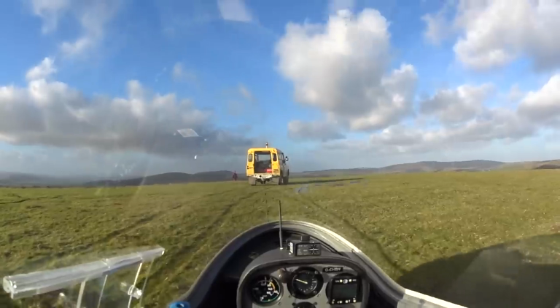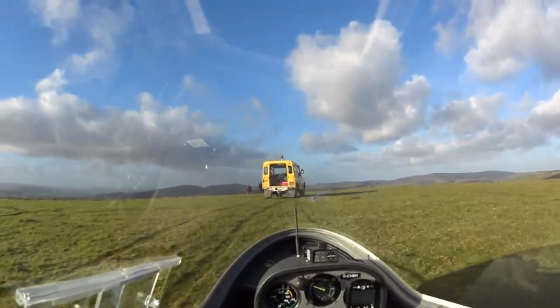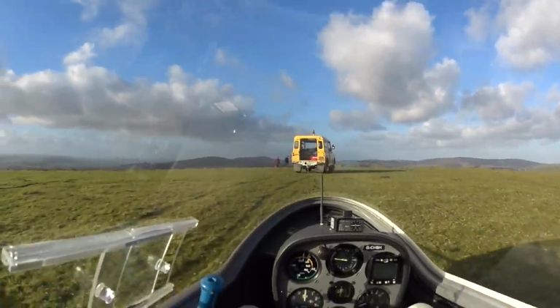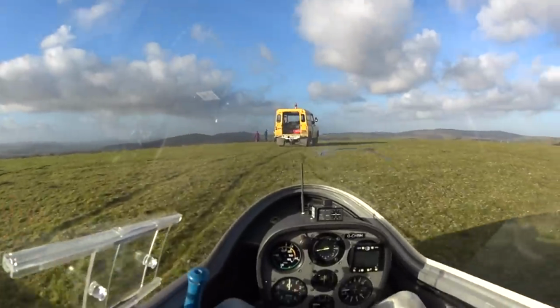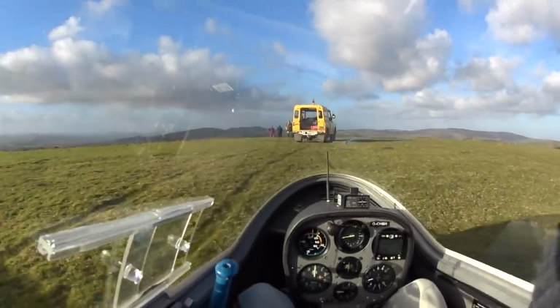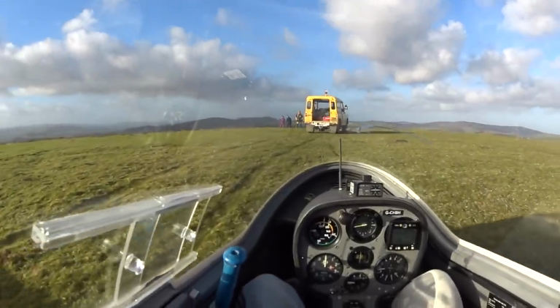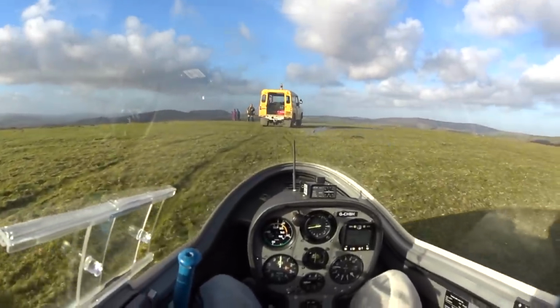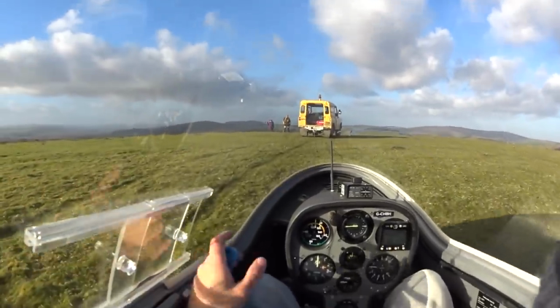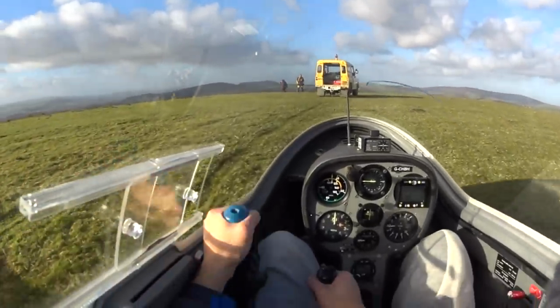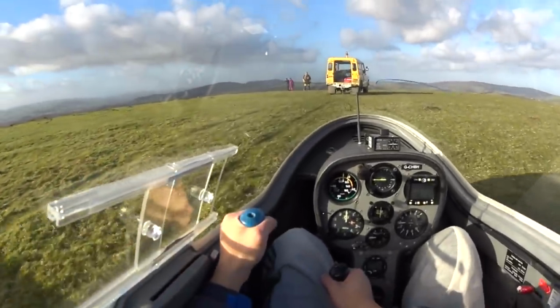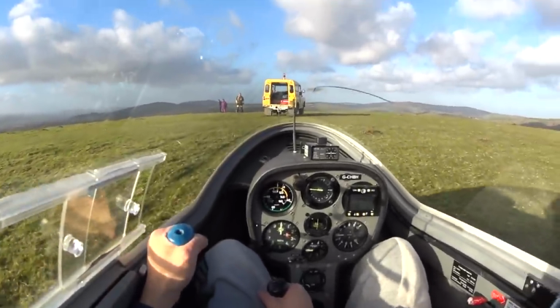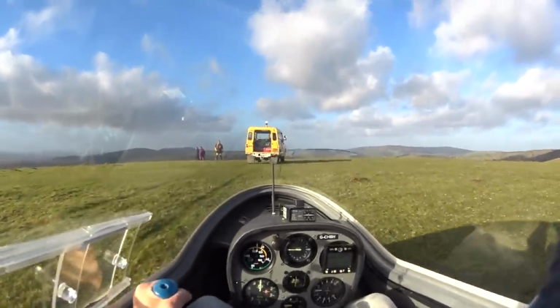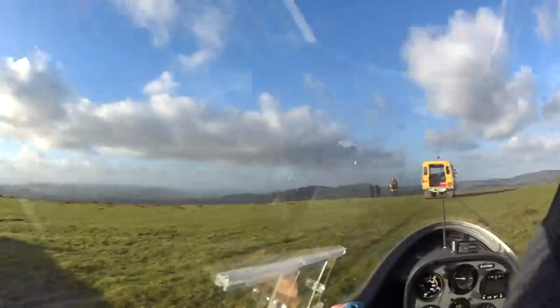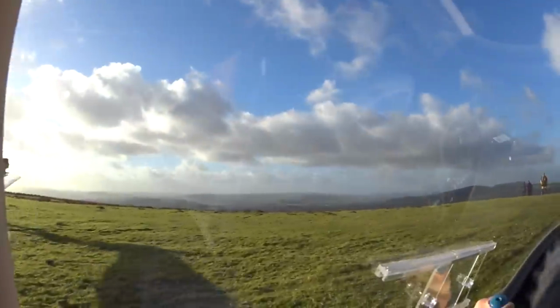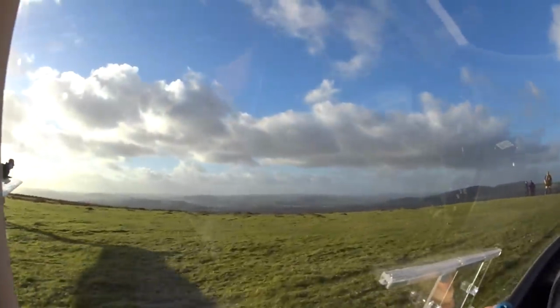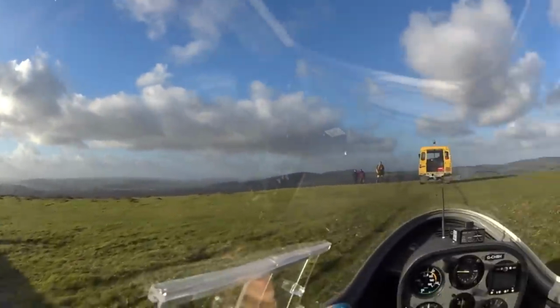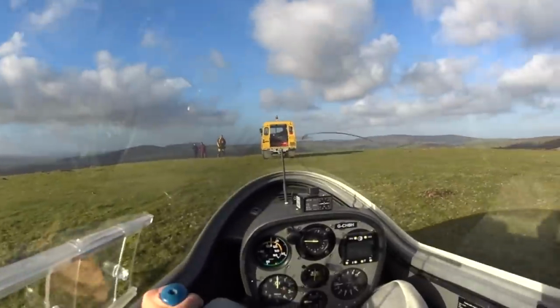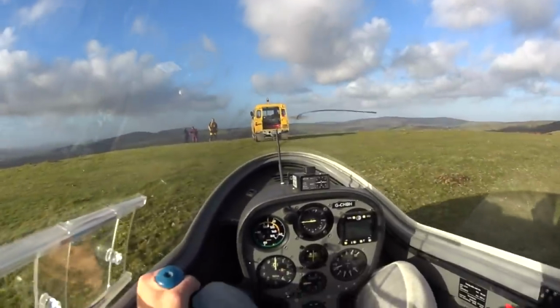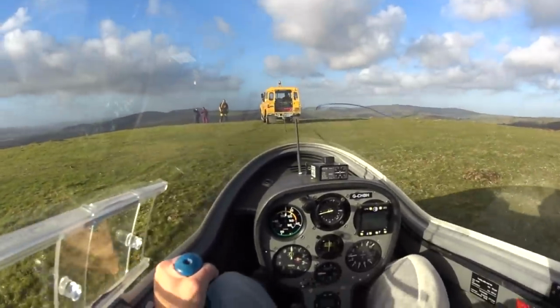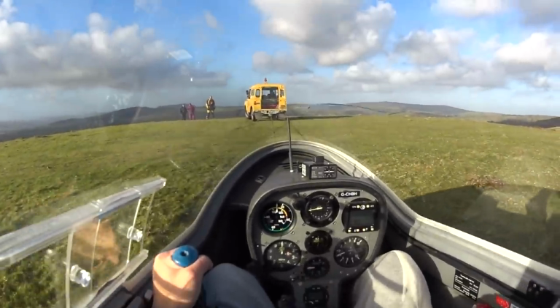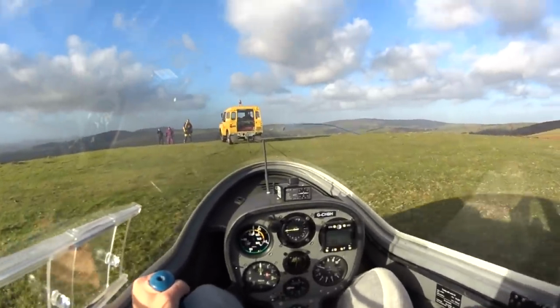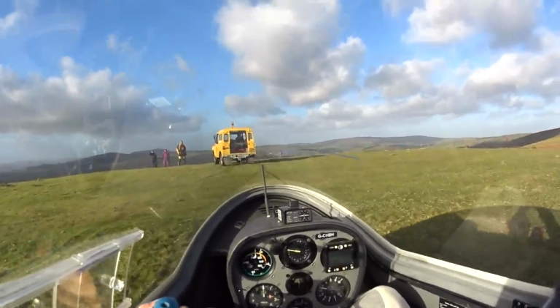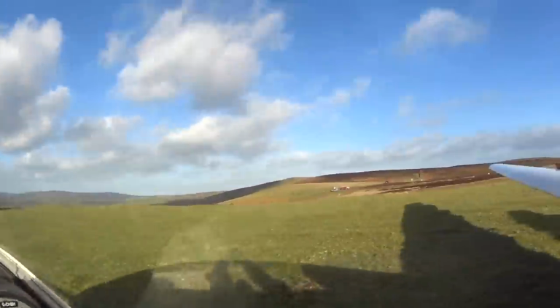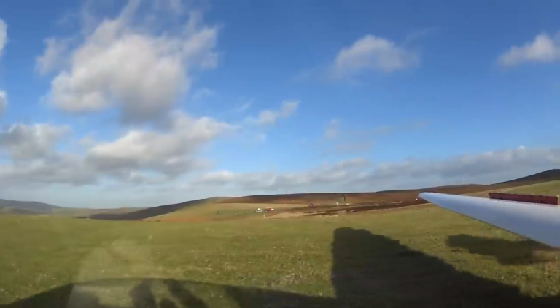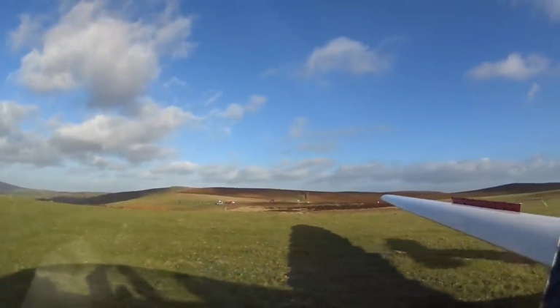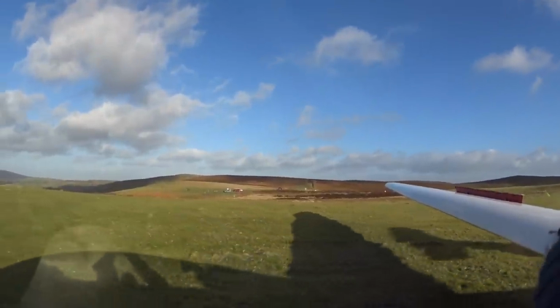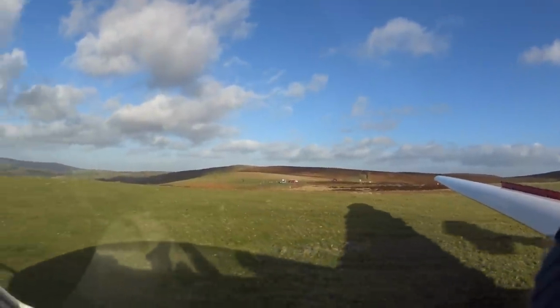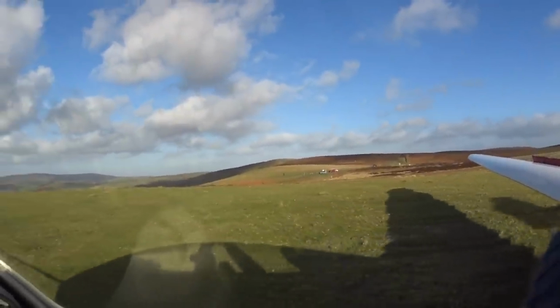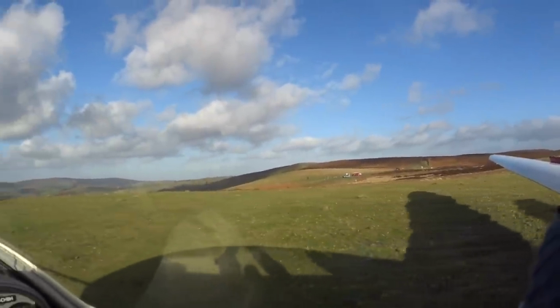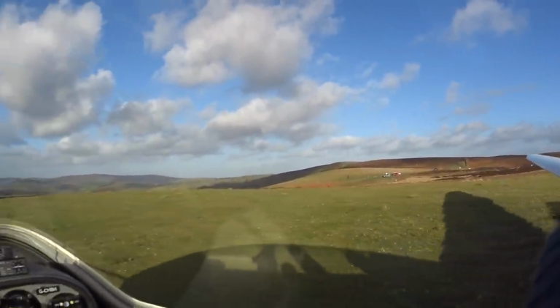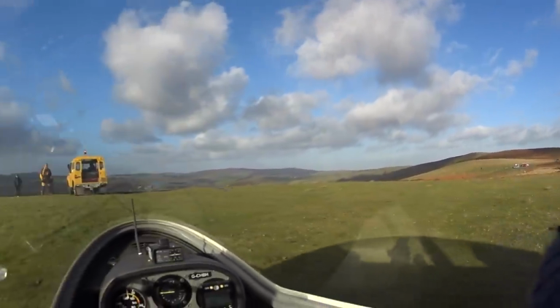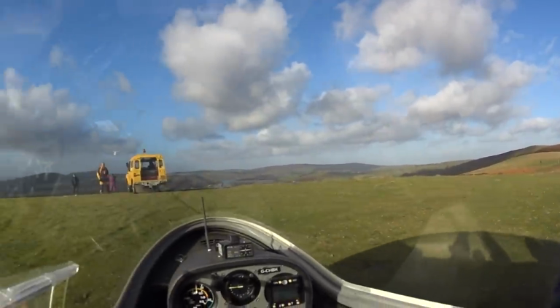You have control. I have control. So take the air brakes. The guy is controlling the ailerons at the moment — it makes it a lot easier for the wingtip guy if they're able to control the ailerons.